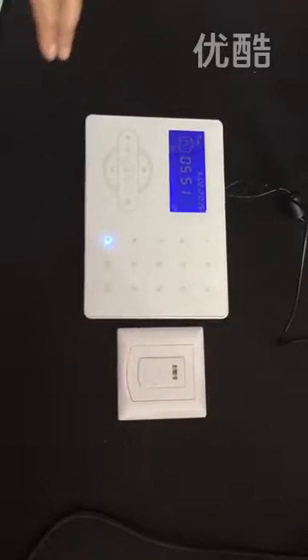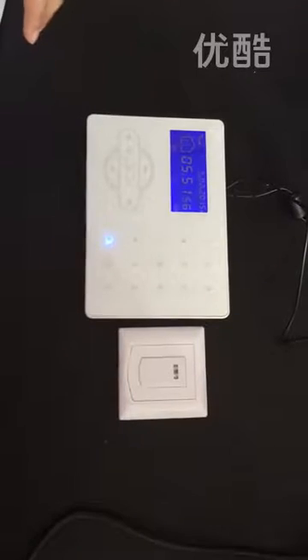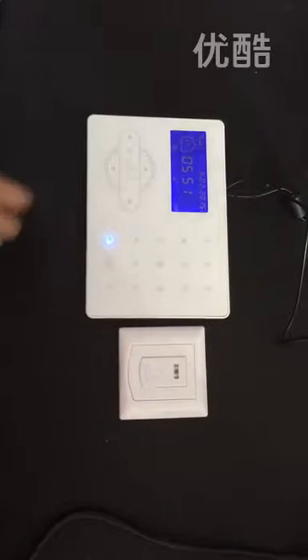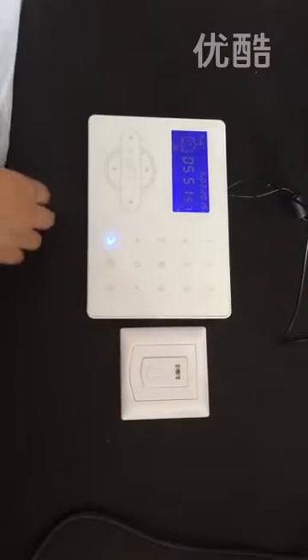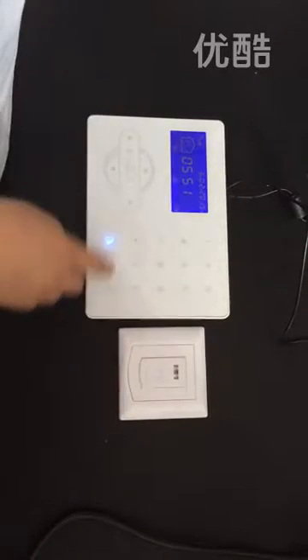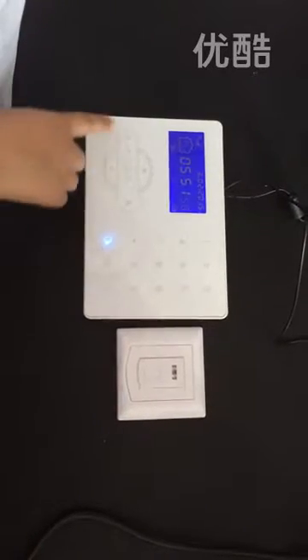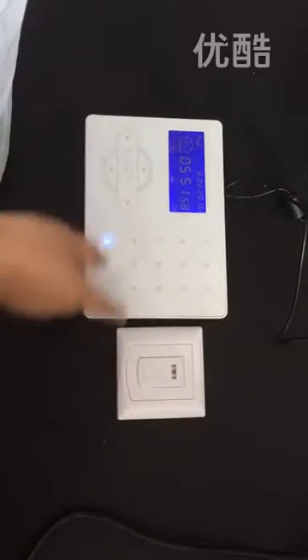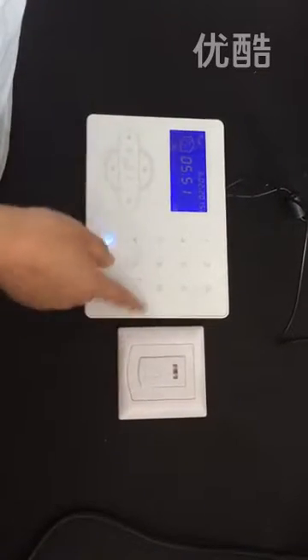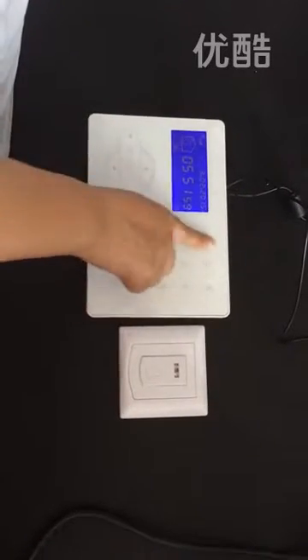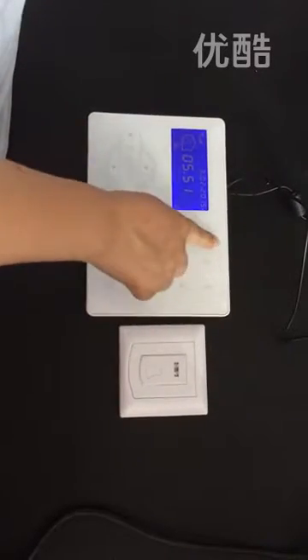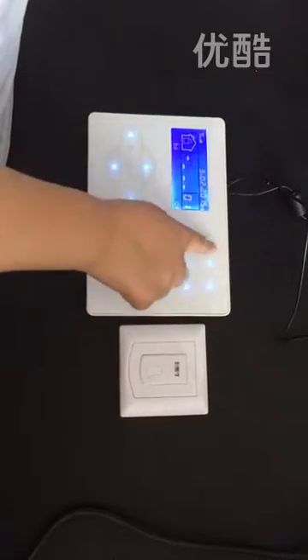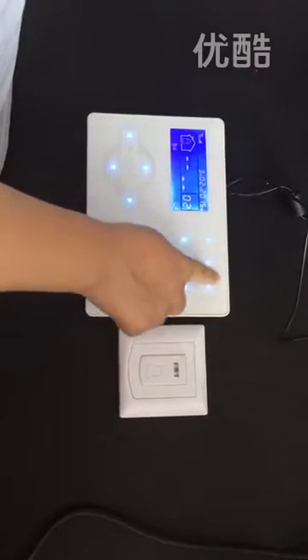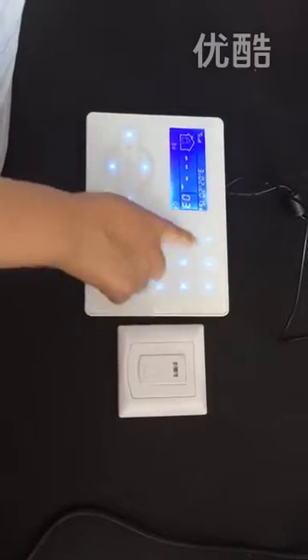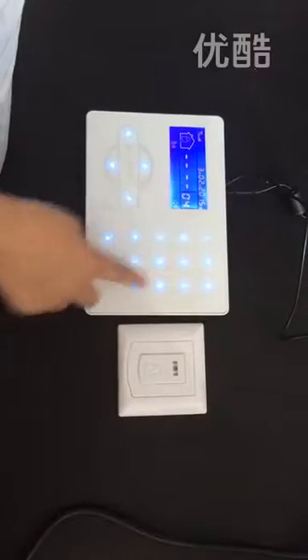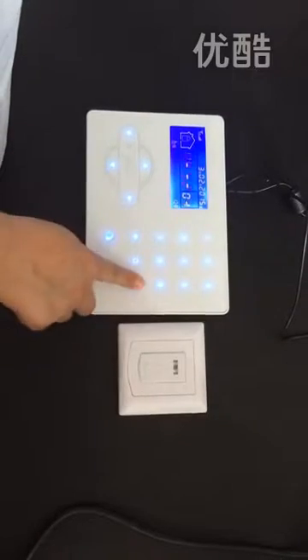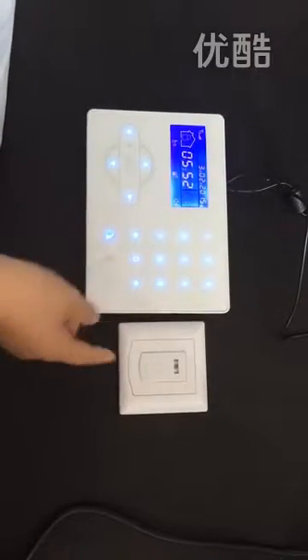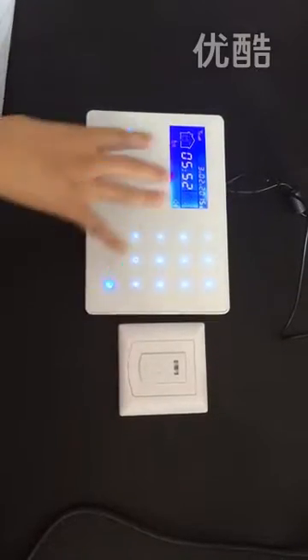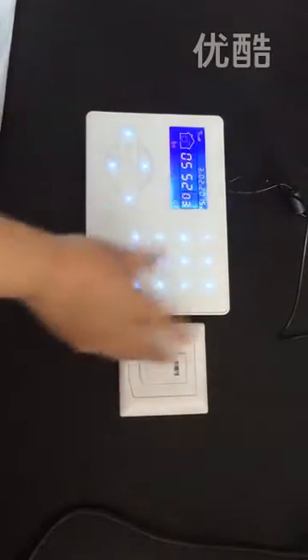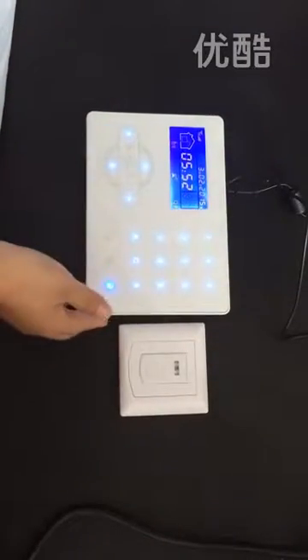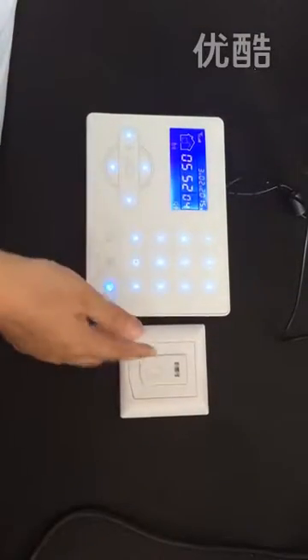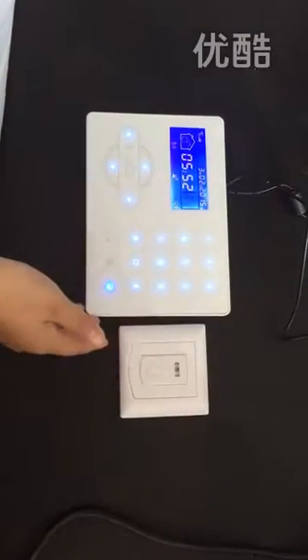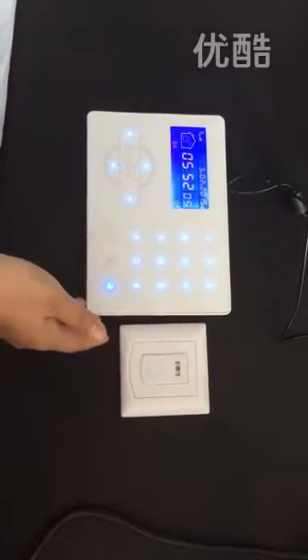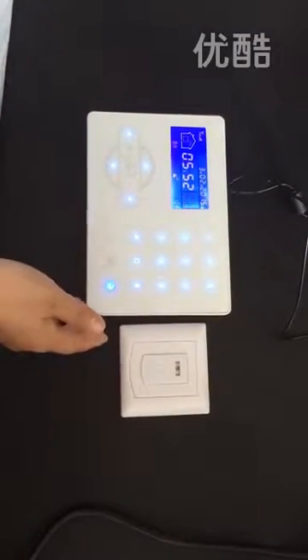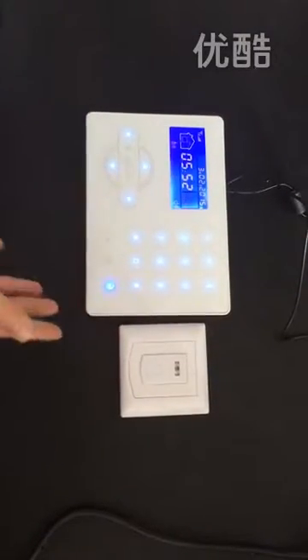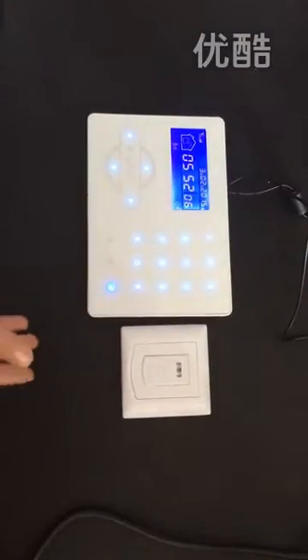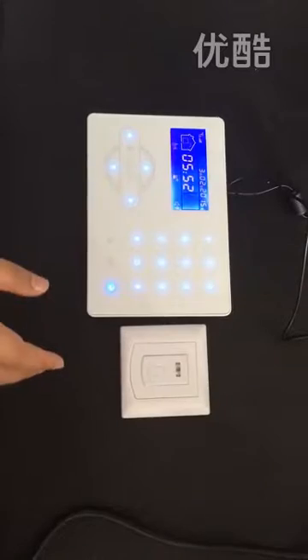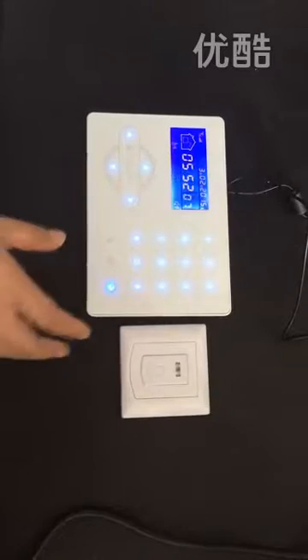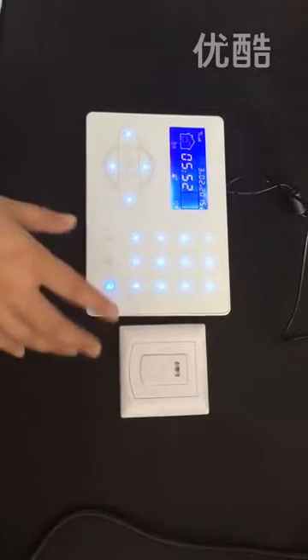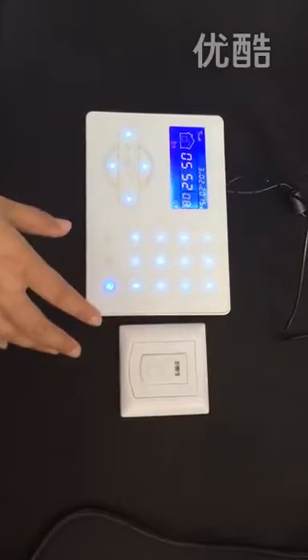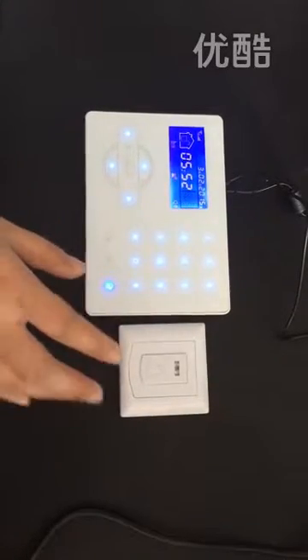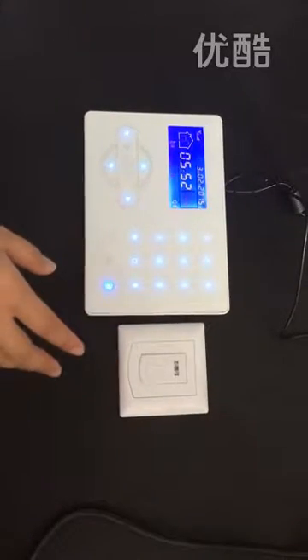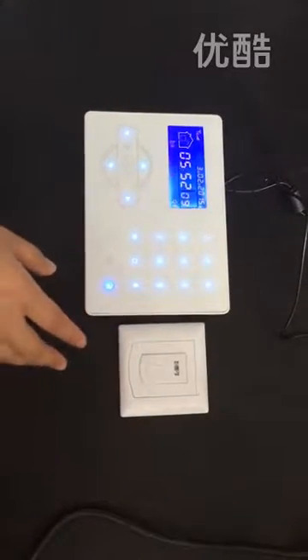Now we try the second way. First, disarm the panel. Make this panel restore to factory default settings. We will show everybody how to set the factory default setting the fast way.